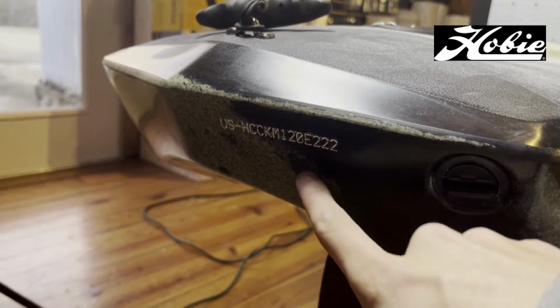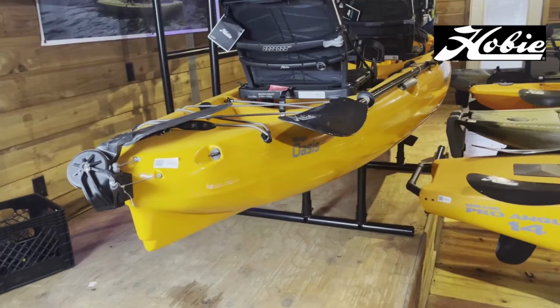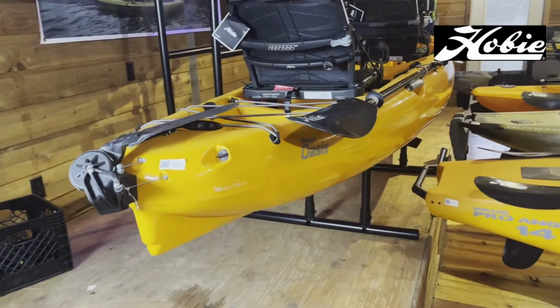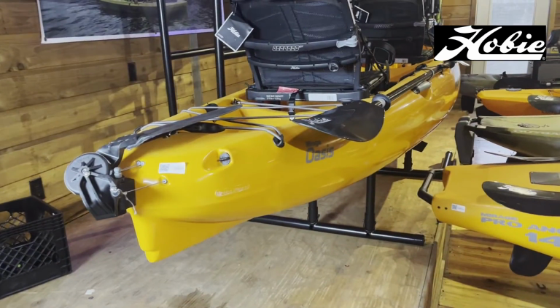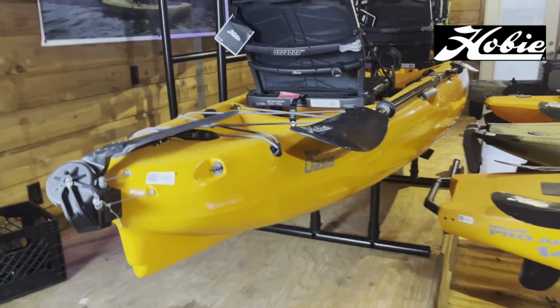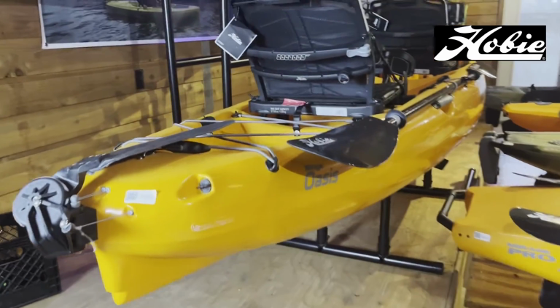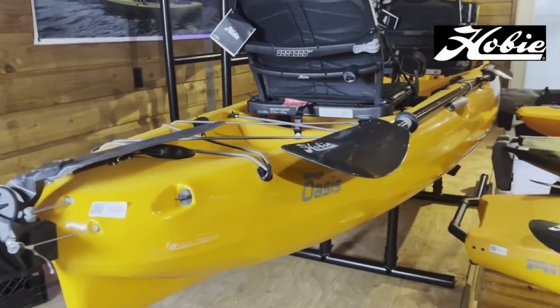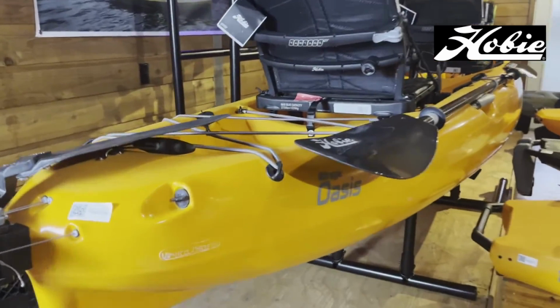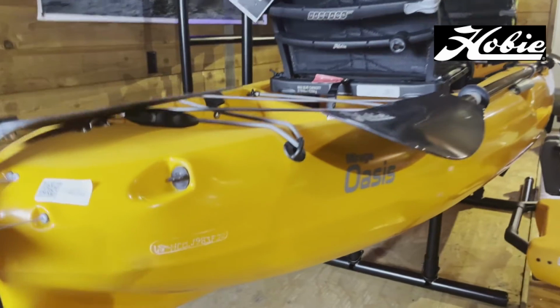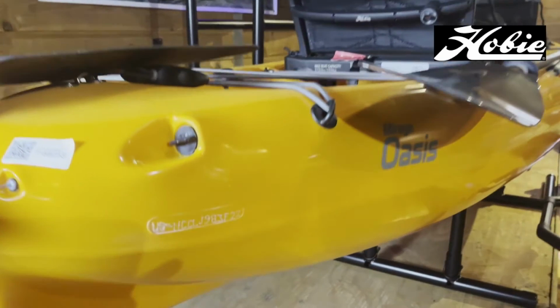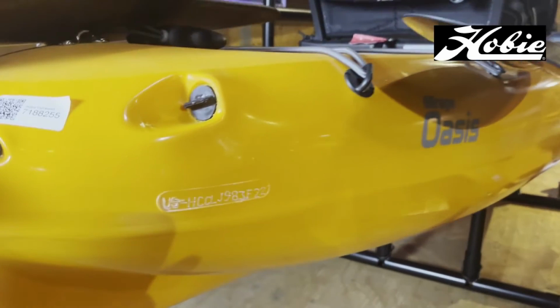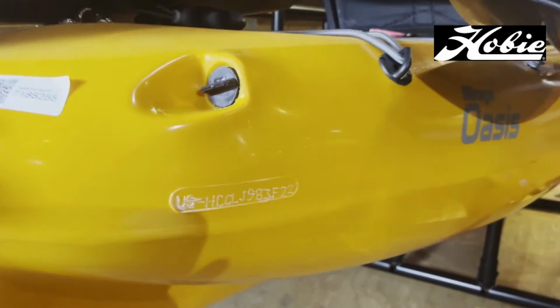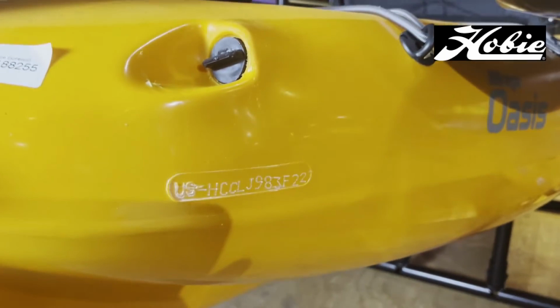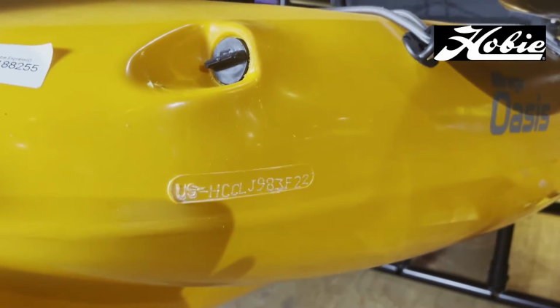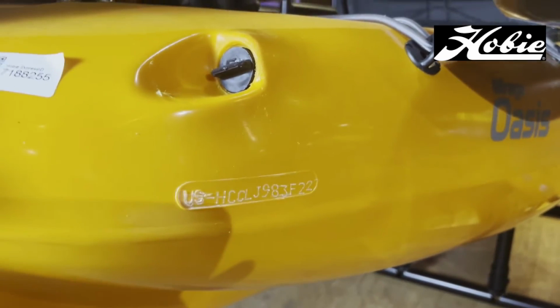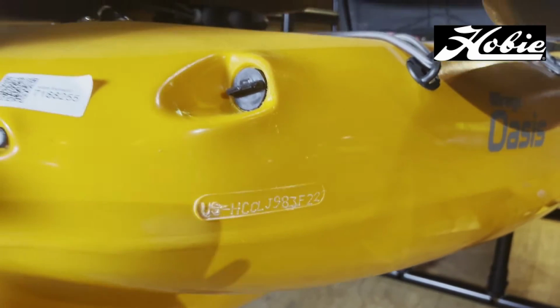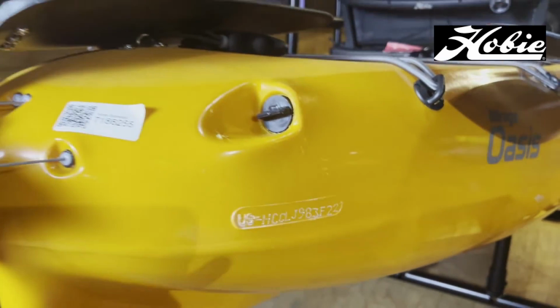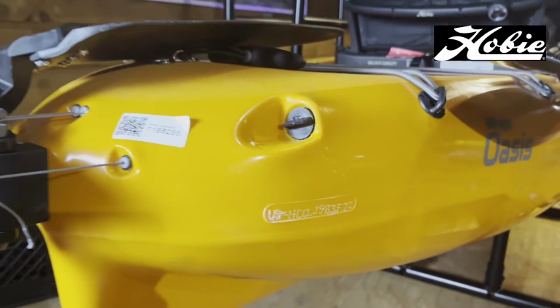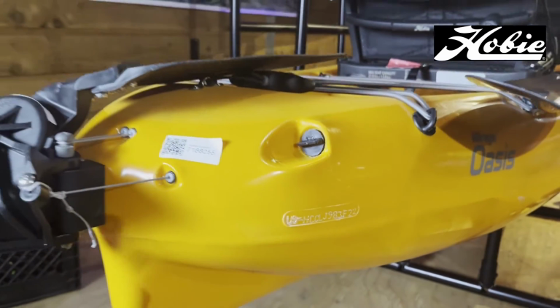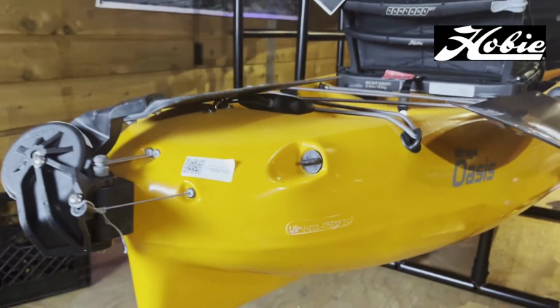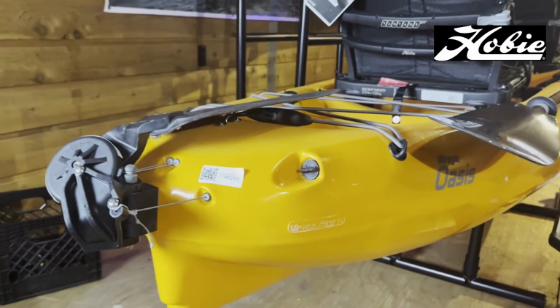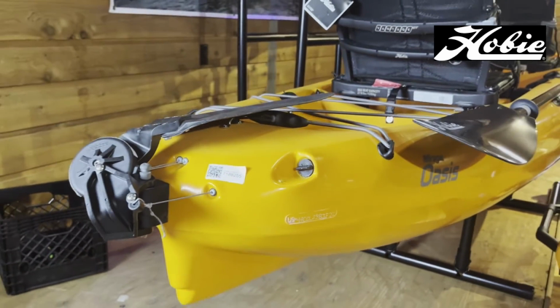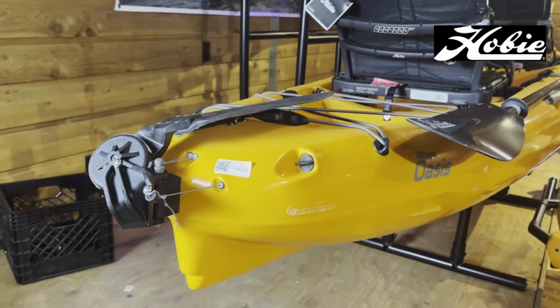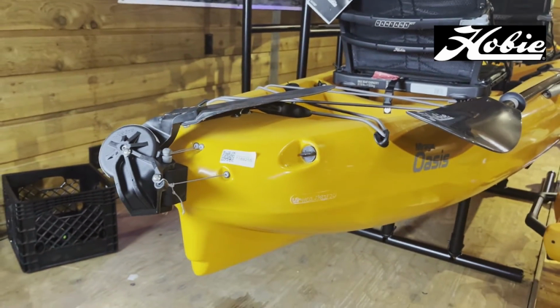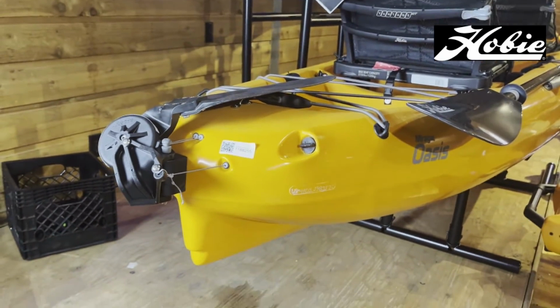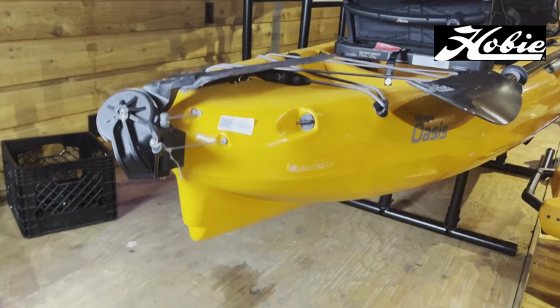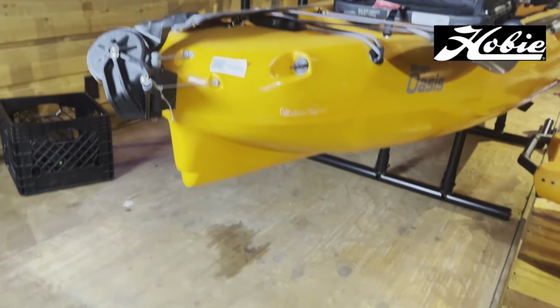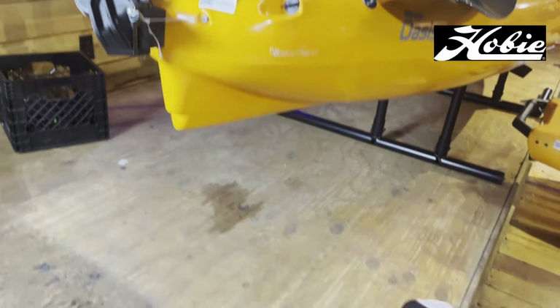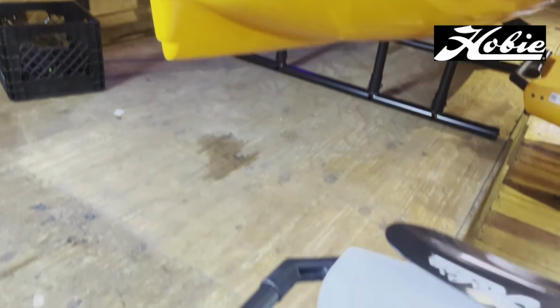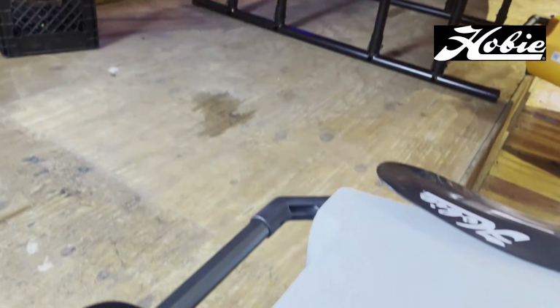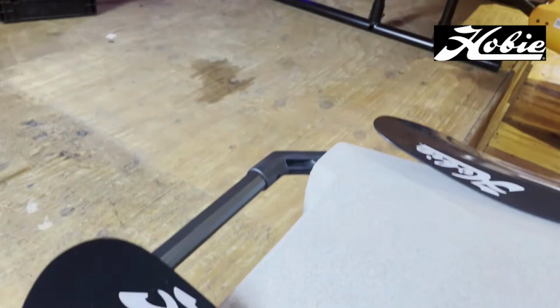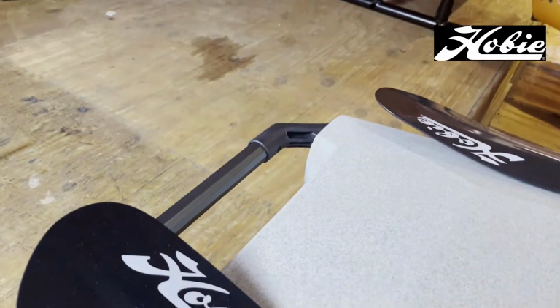When talking about the Mirage Oasis, it's just a little bit different — it's on the back right side of the kayak. There's not really a handle like there is on the Hobie Pro Angler.